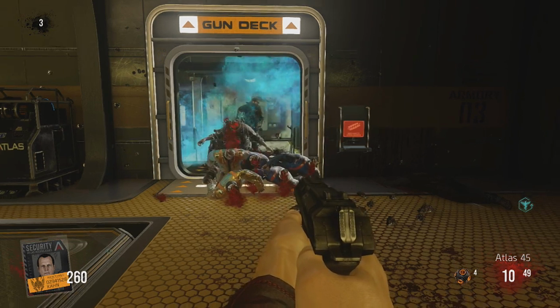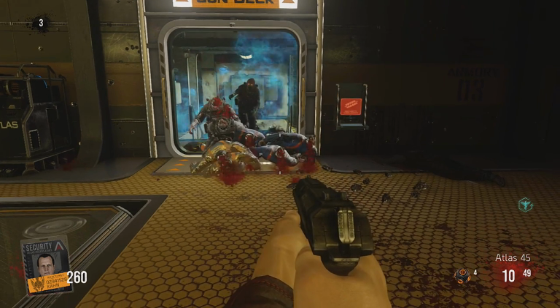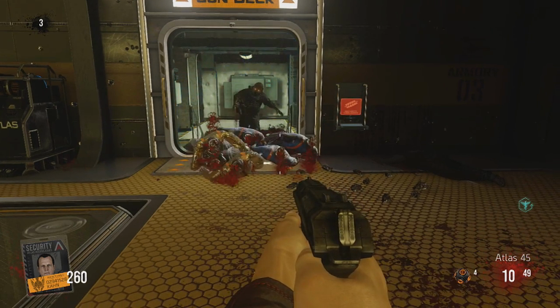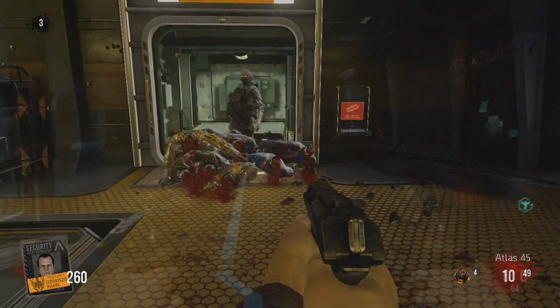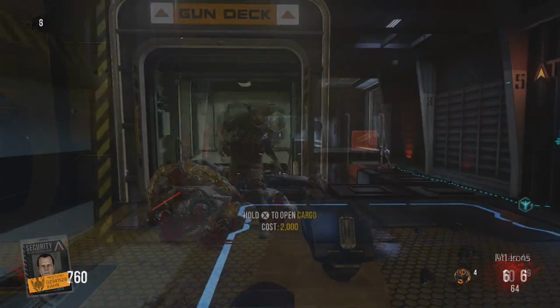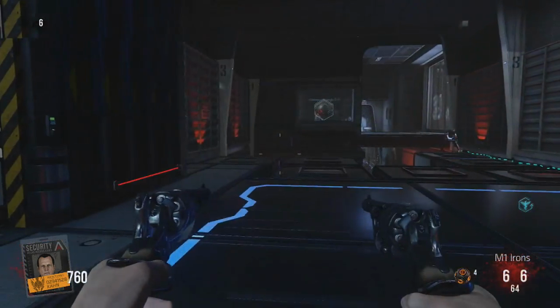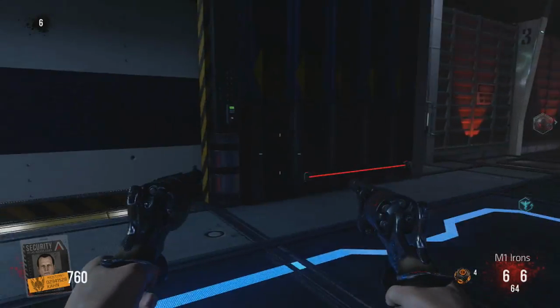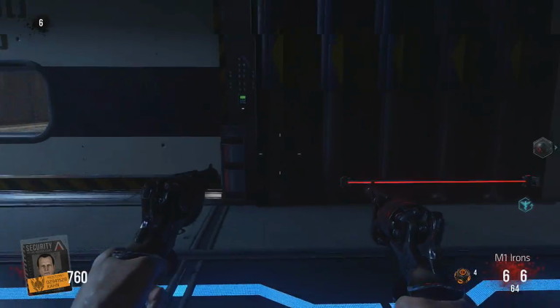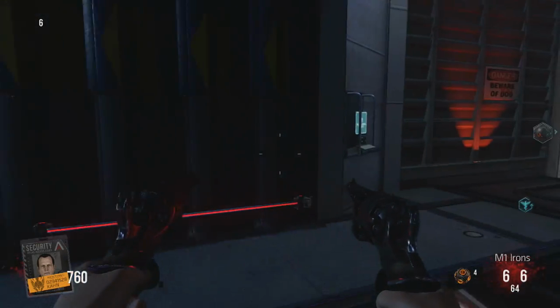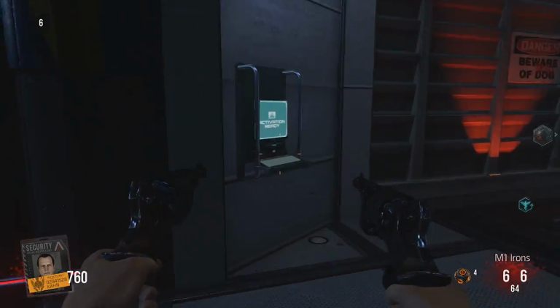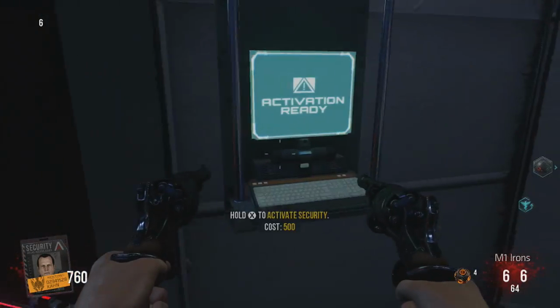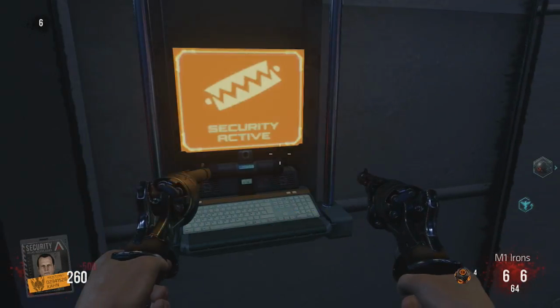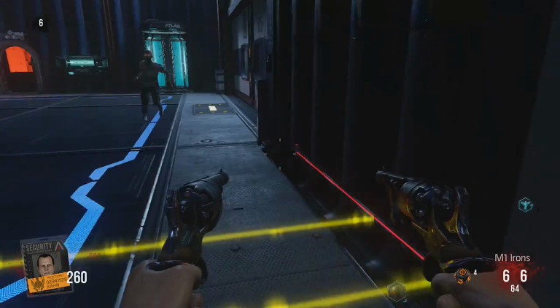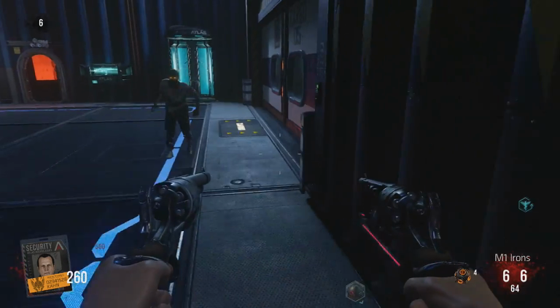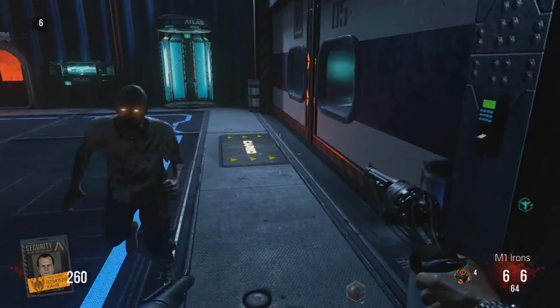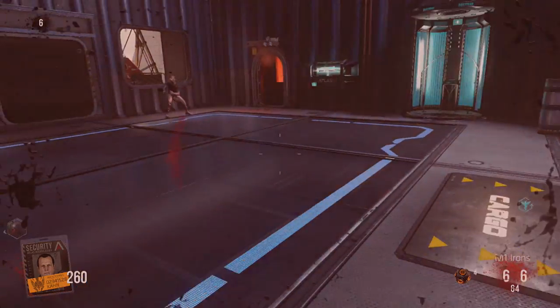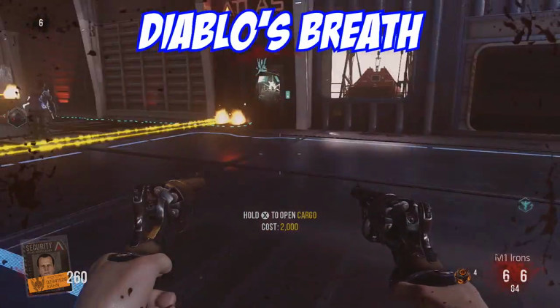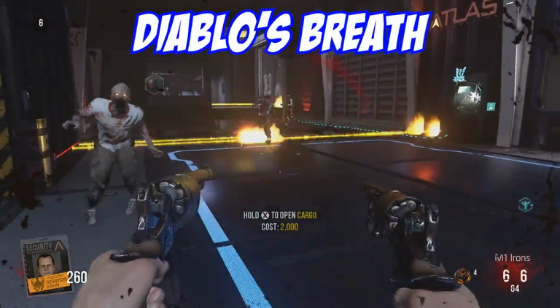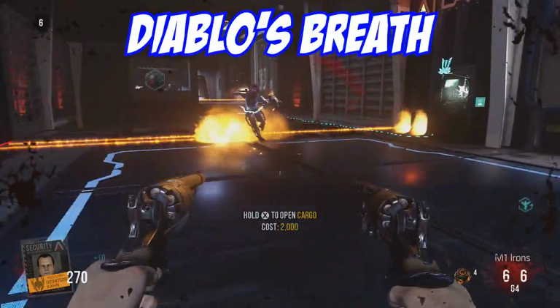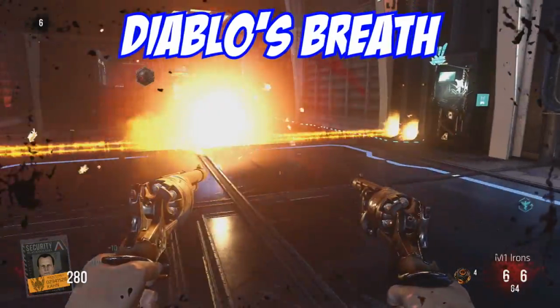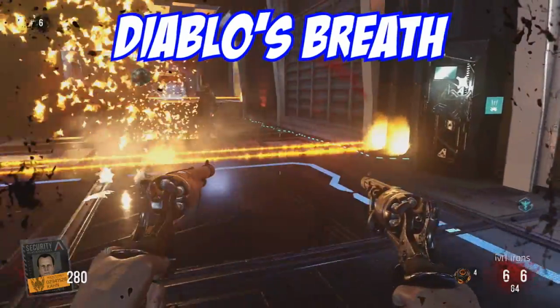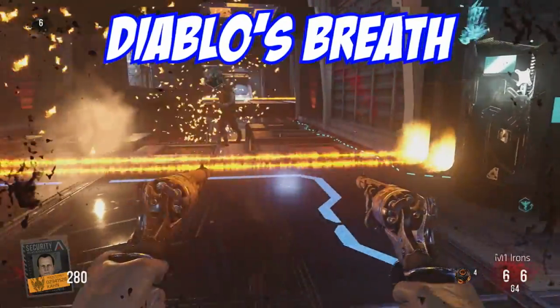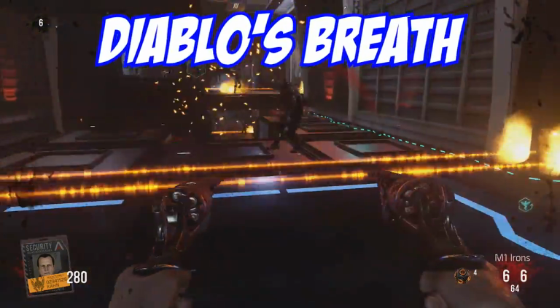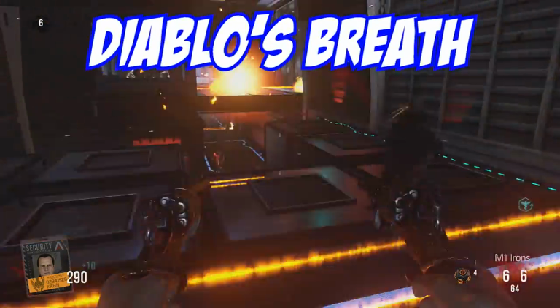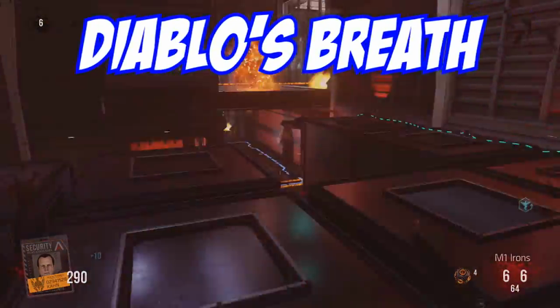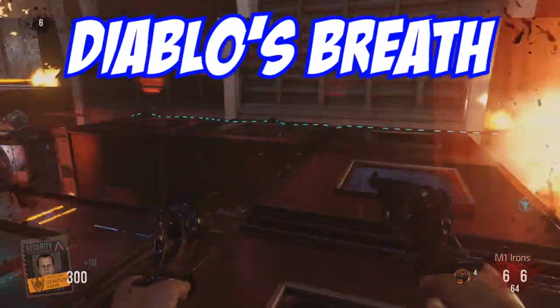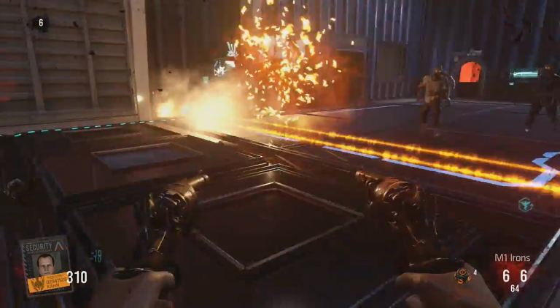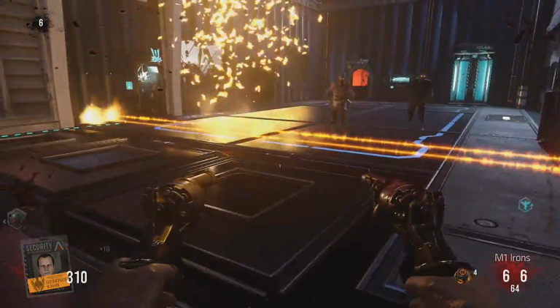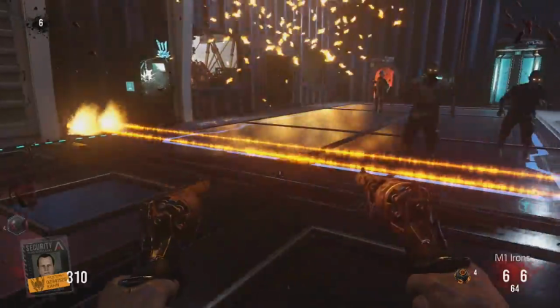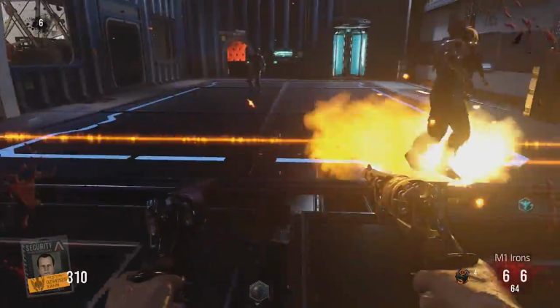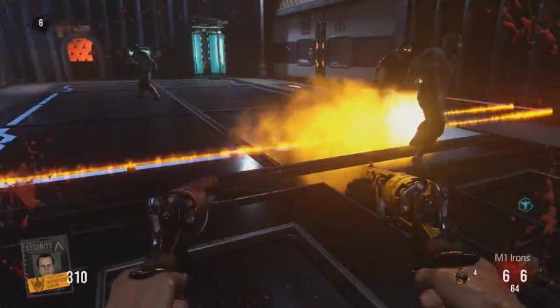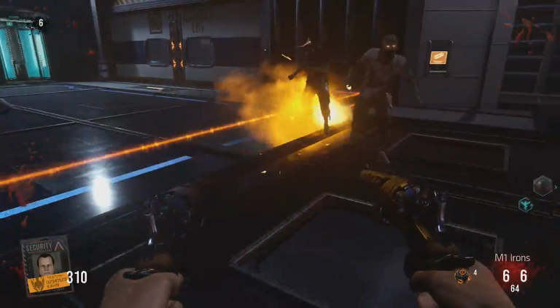This next trap you can find between the medical bay and the cargo bay. It's a long hallway fire trap and it lines the entire hallway, so you can kind of go up and down — they're just located everywhere. As you can see, the zombies walk through and then they just disintegrate into ash.